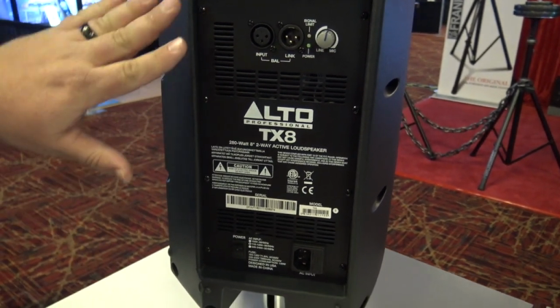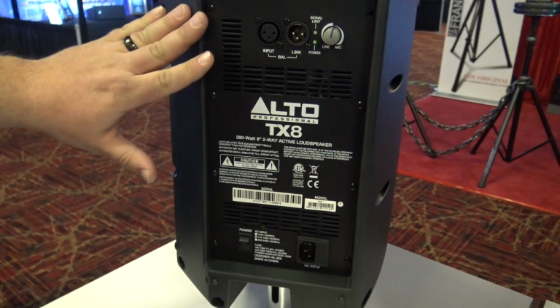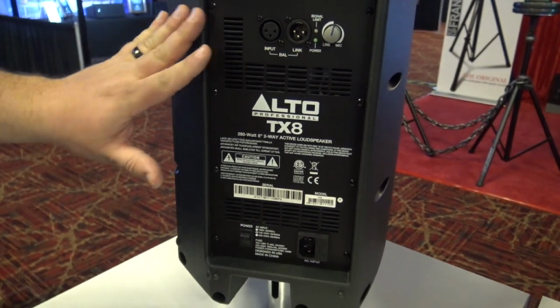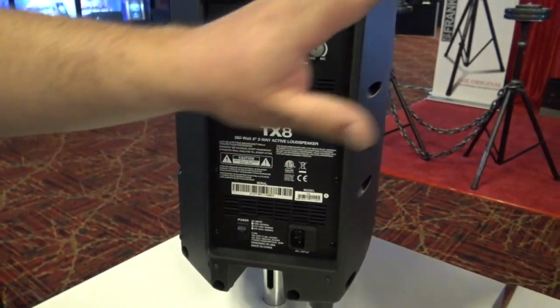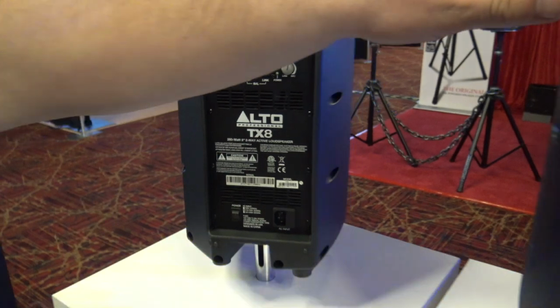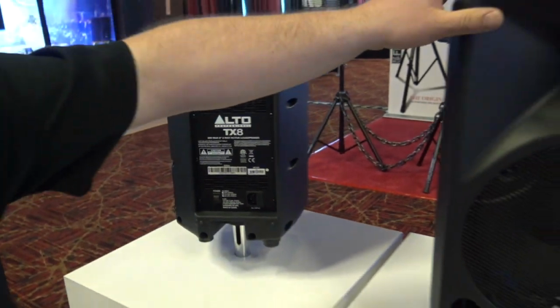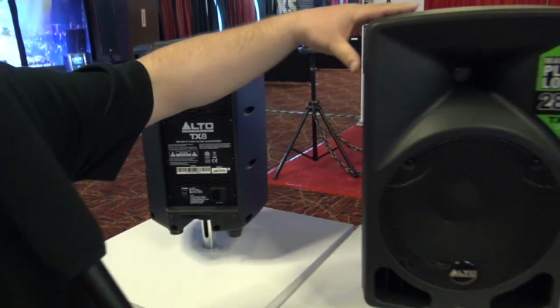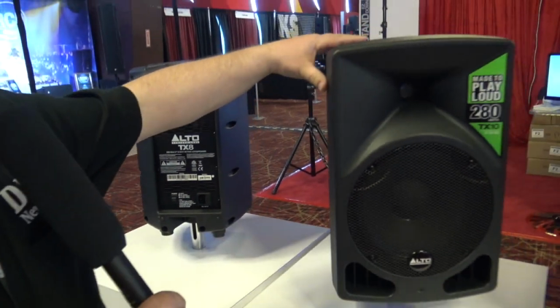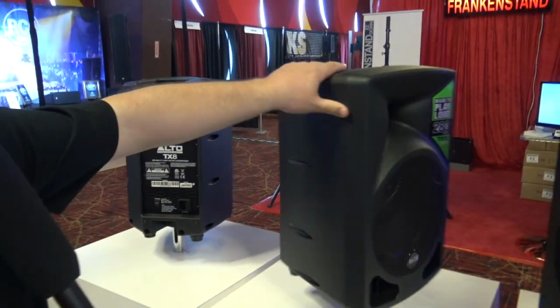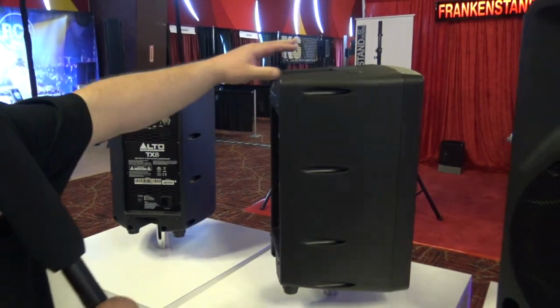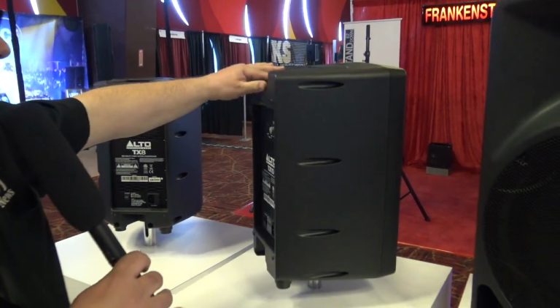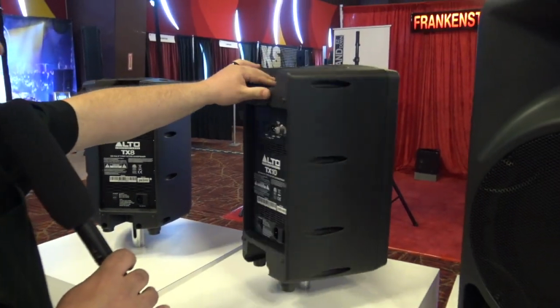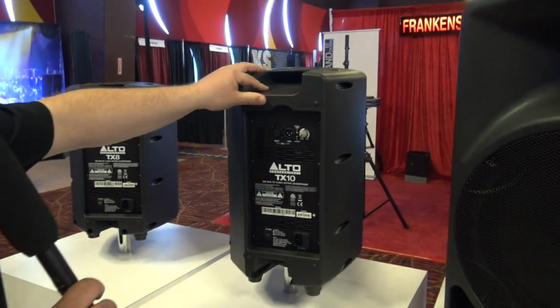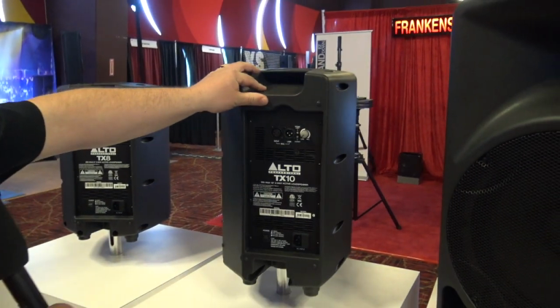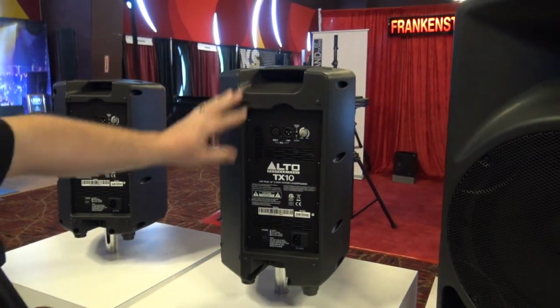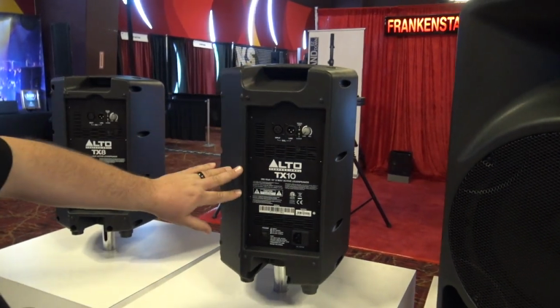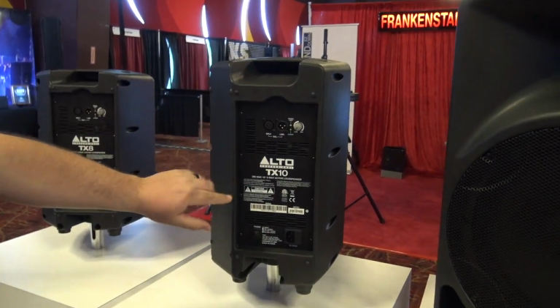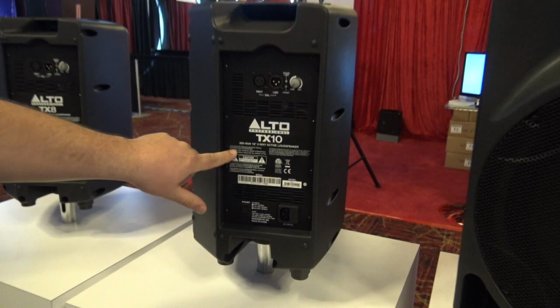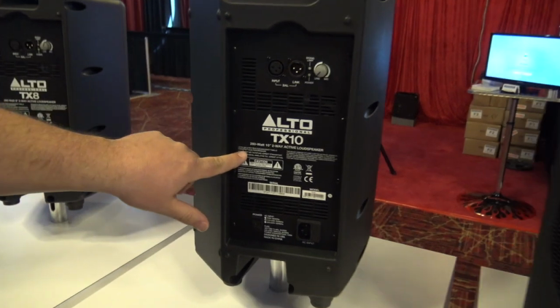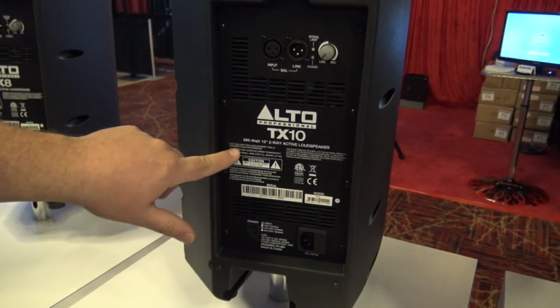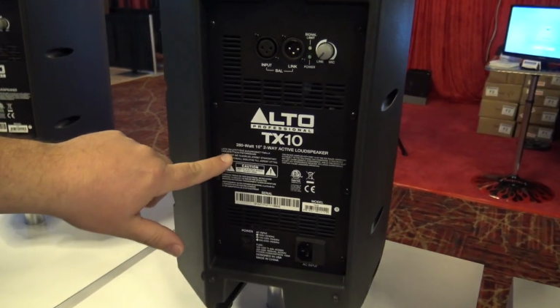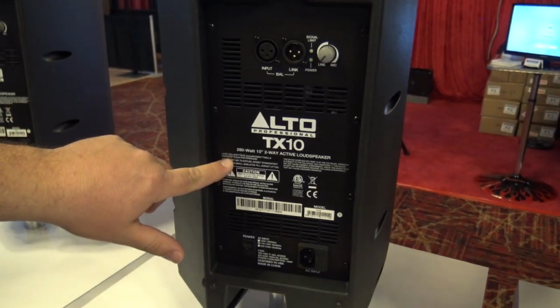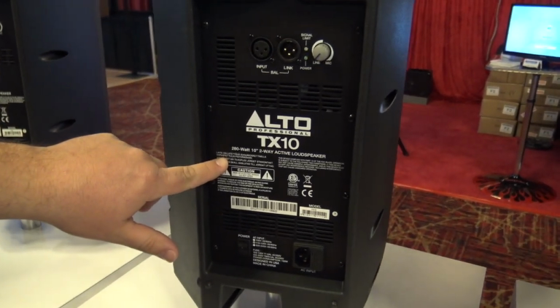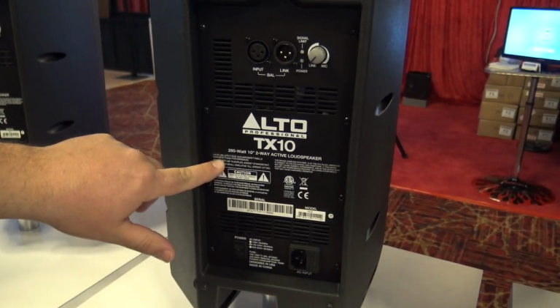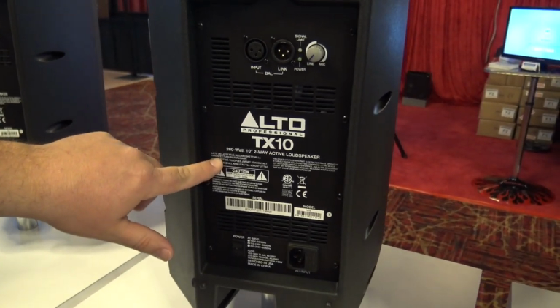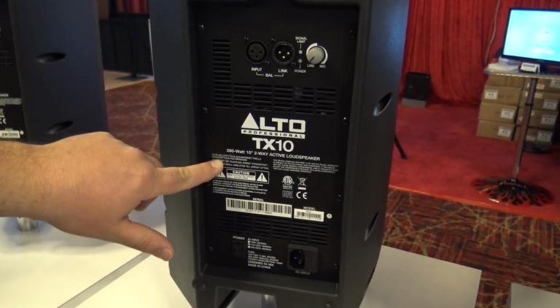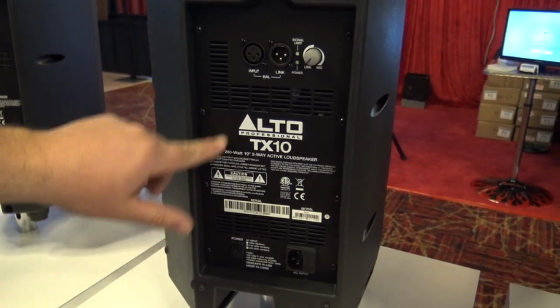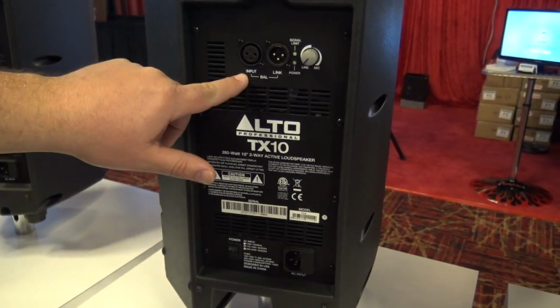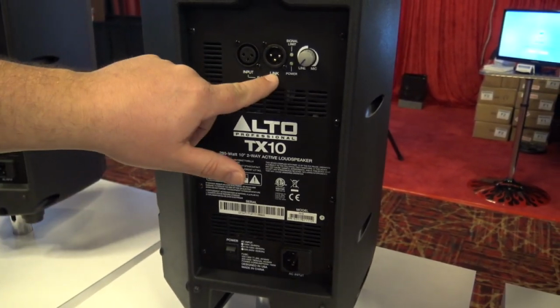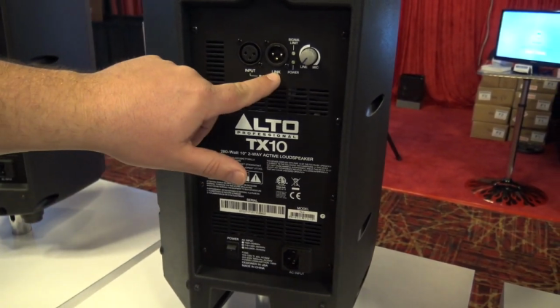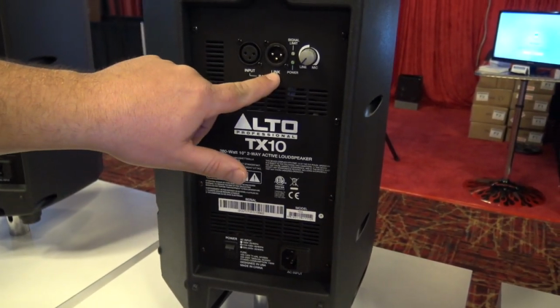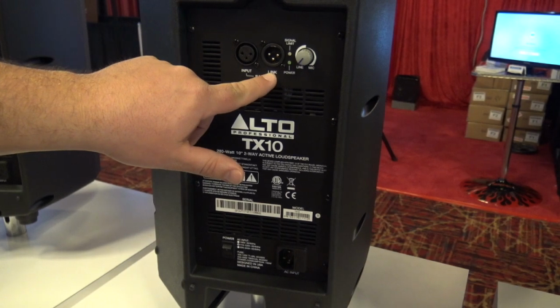Going from here, we're going to go over to the 10-inch. The 10-inch is very, very similar to the 8 — also a 280-watt cabinet with your input and output XLRs.